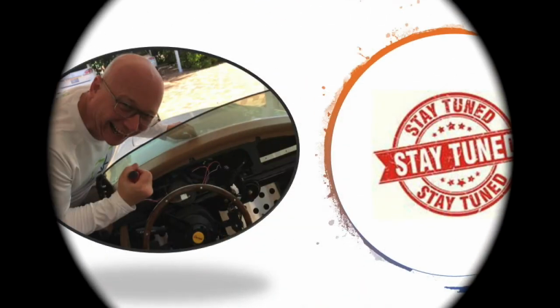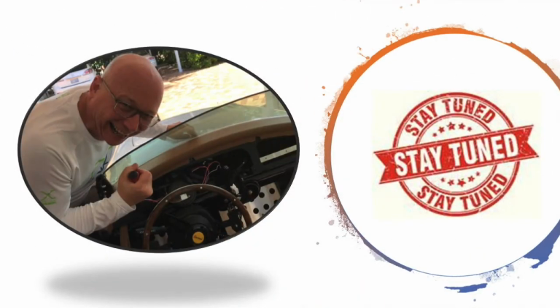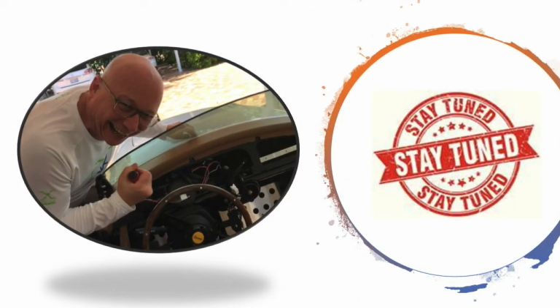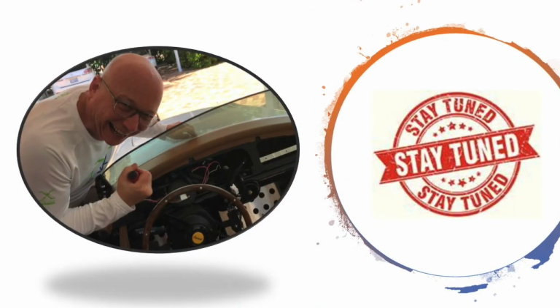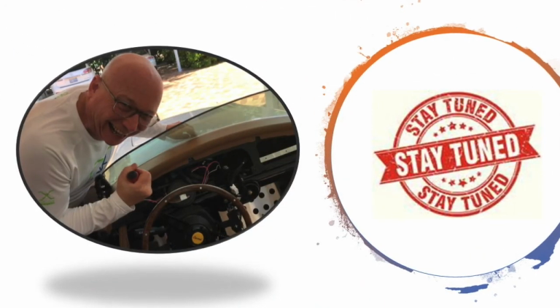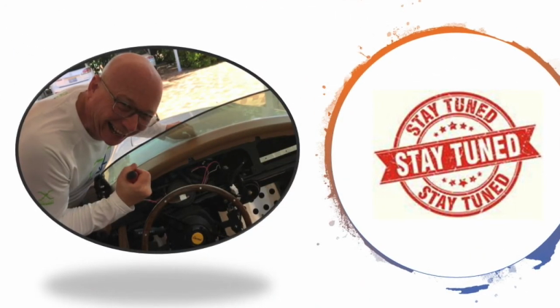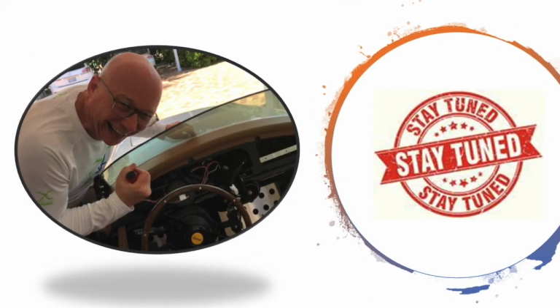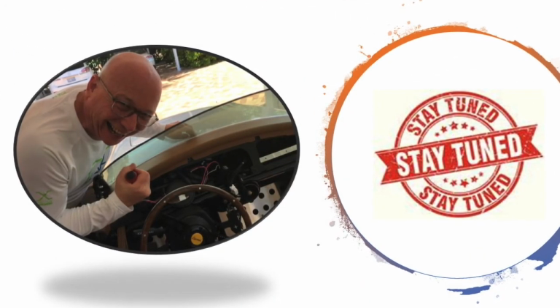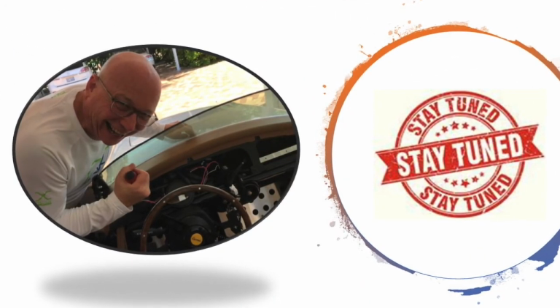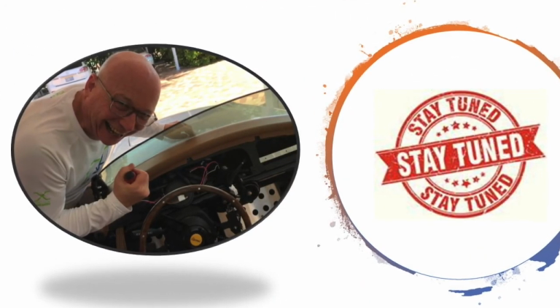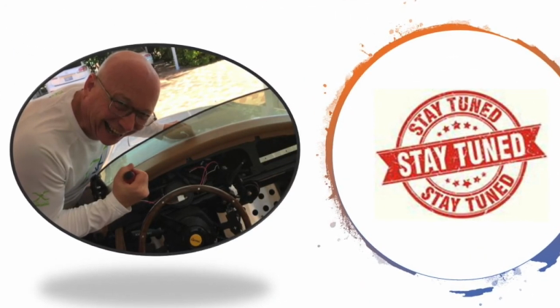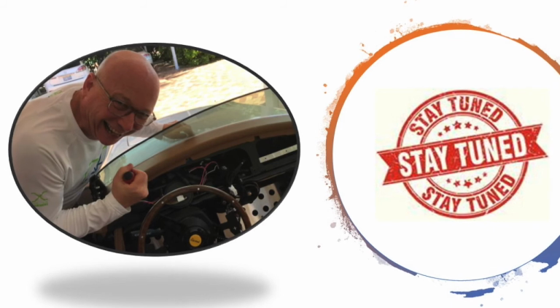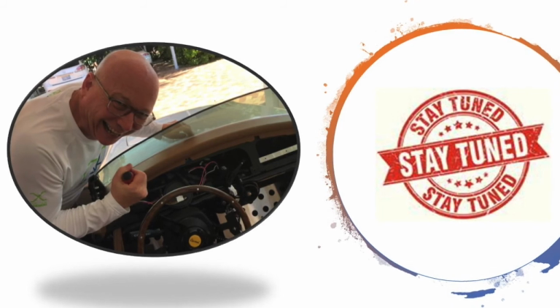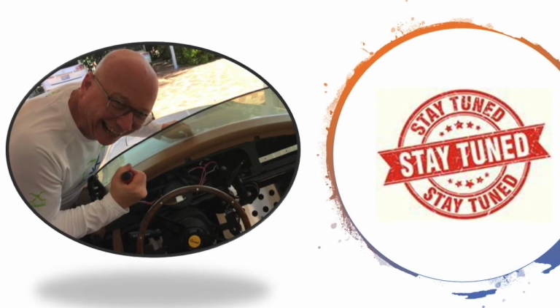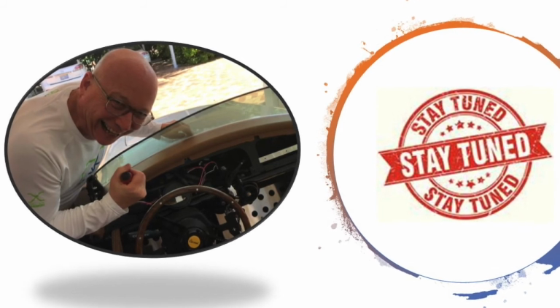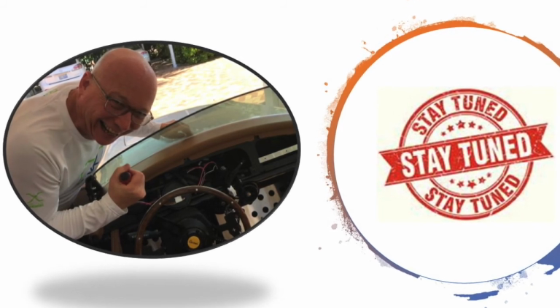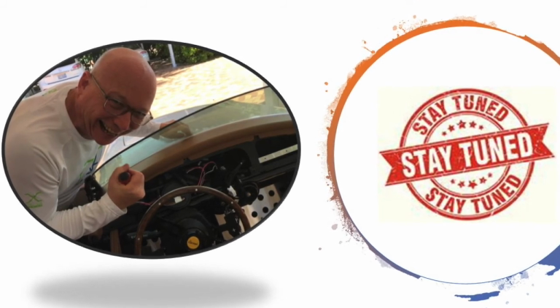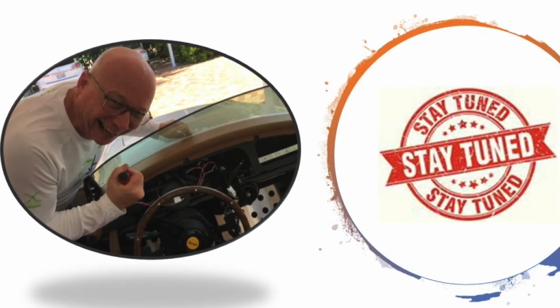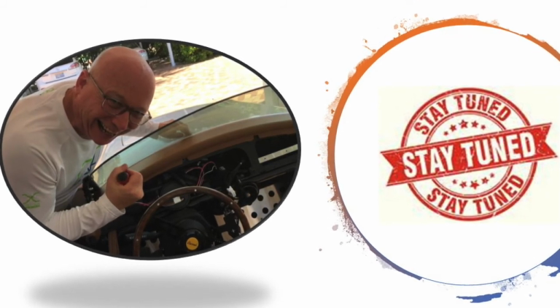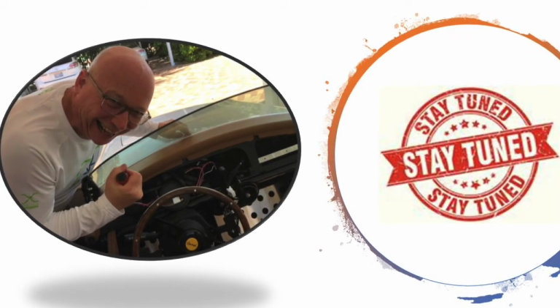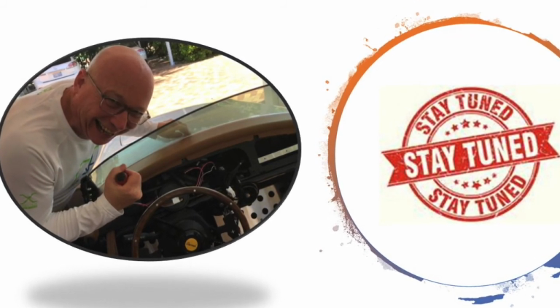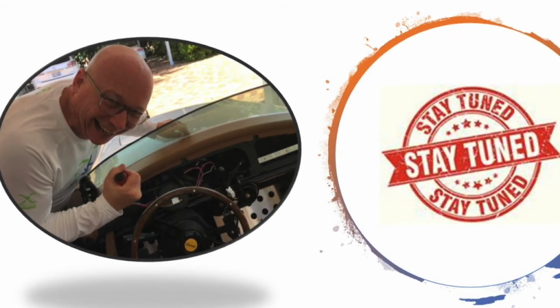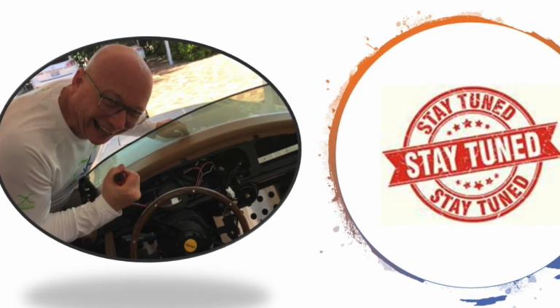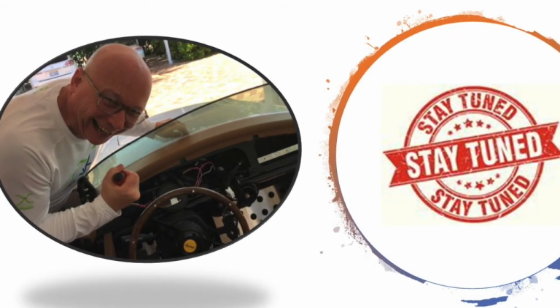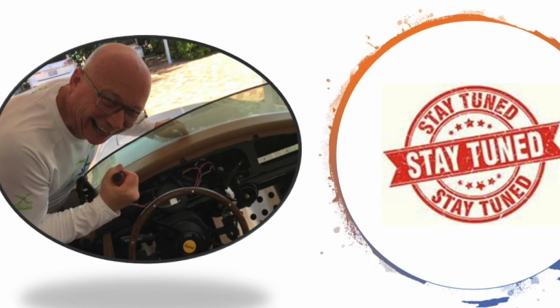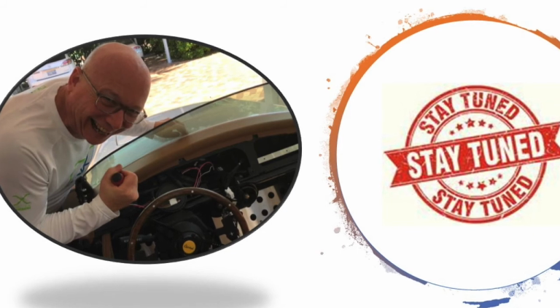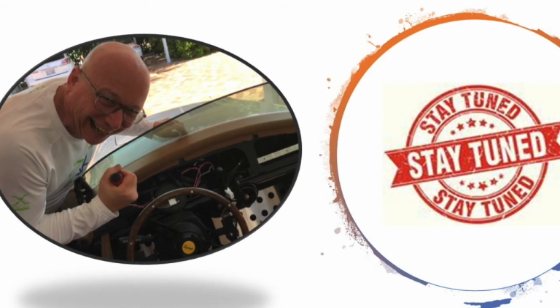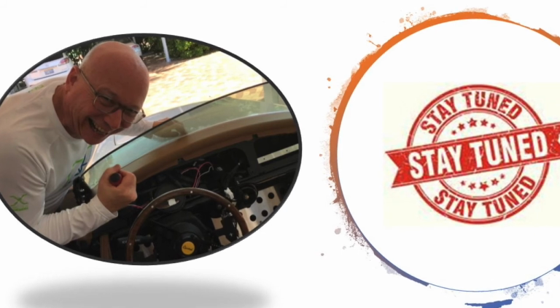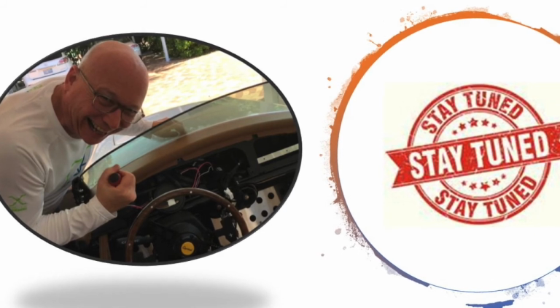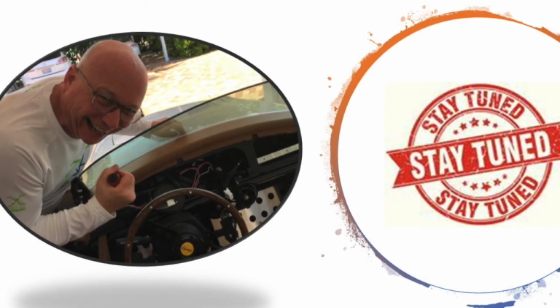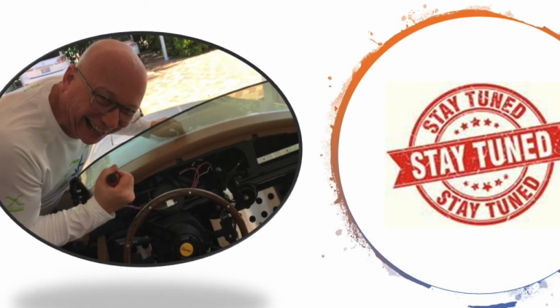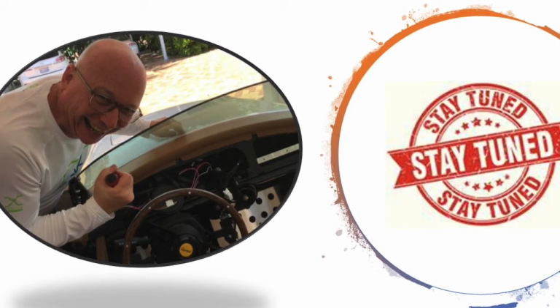It took just two hours on a Saturday afternoon to complete this job. I can't wait to see how the new dash and center console are installed.